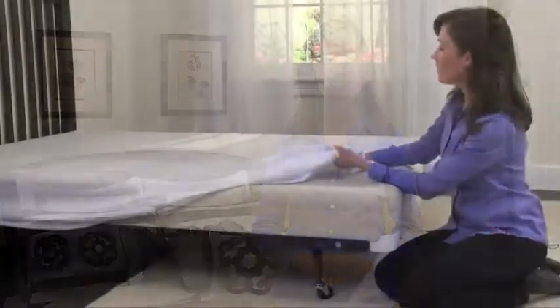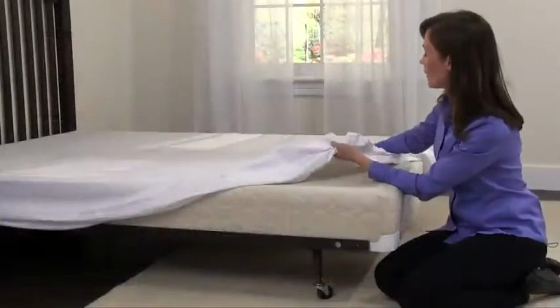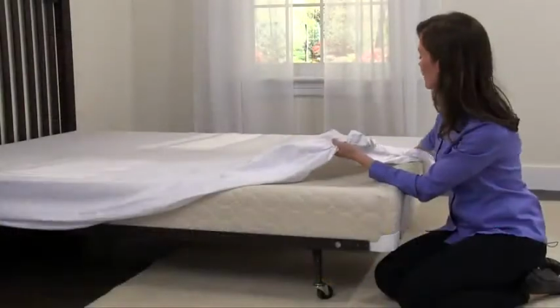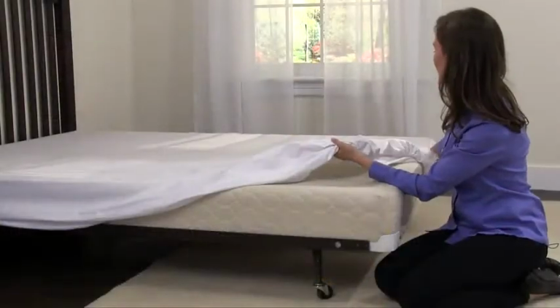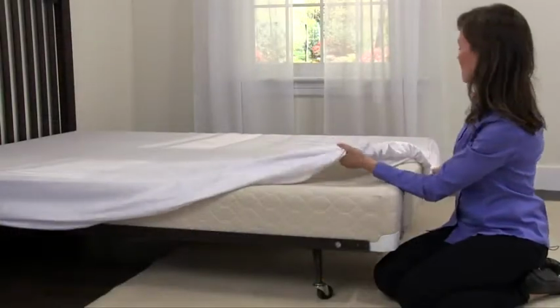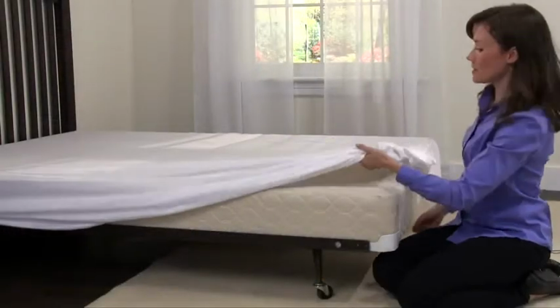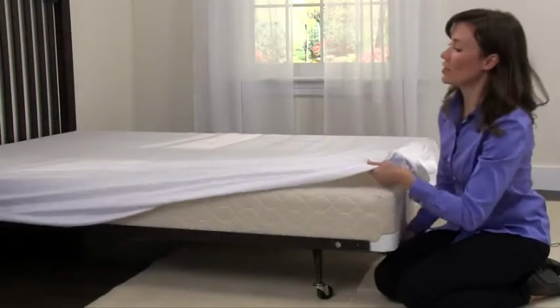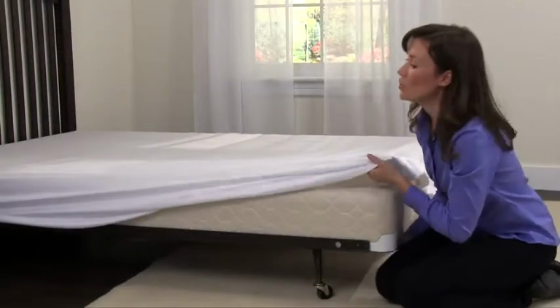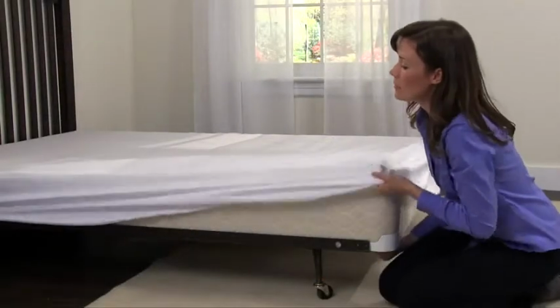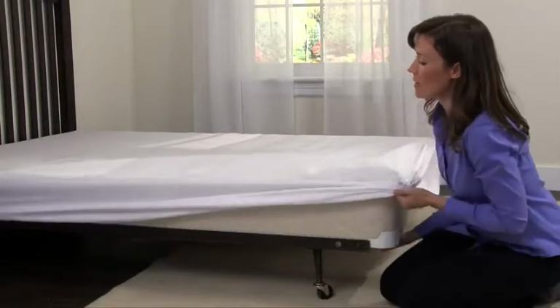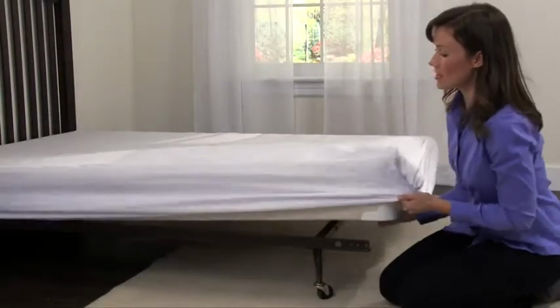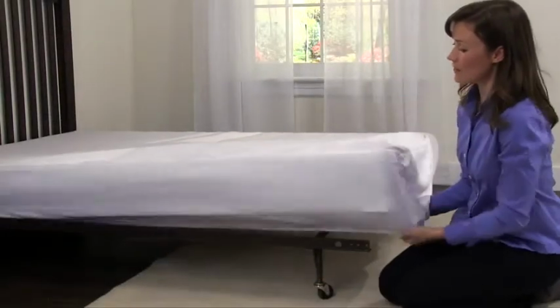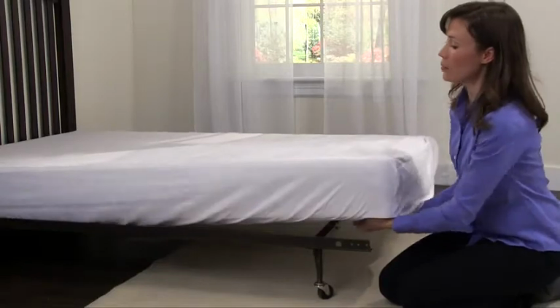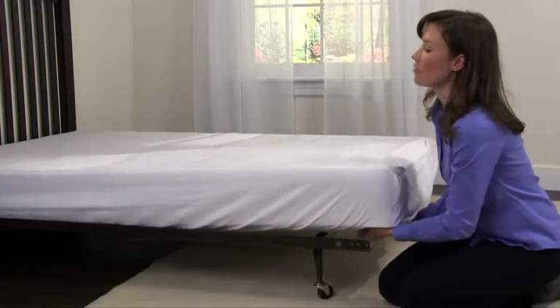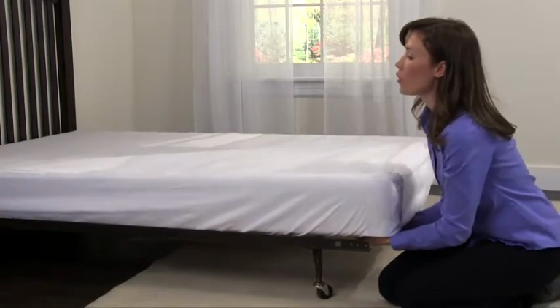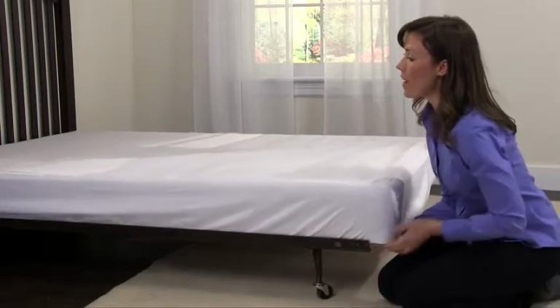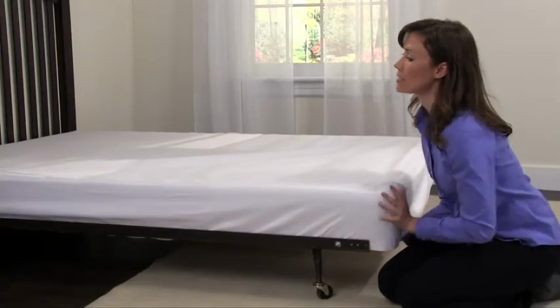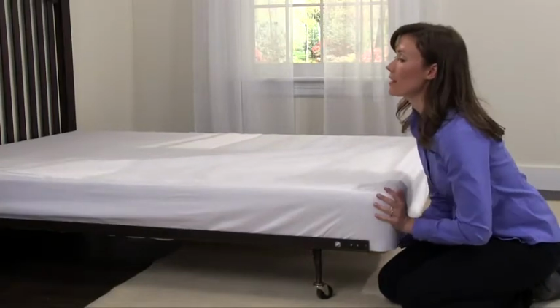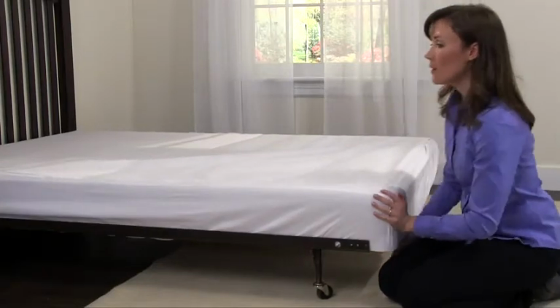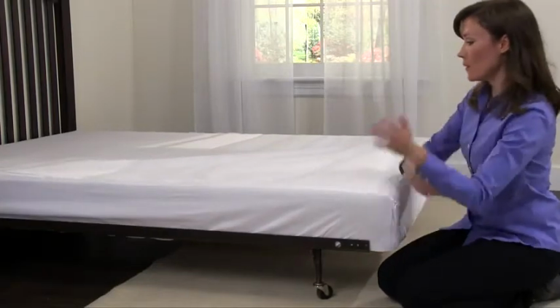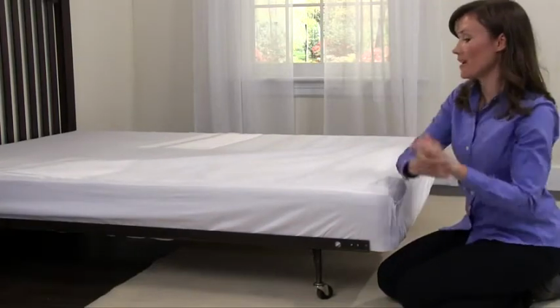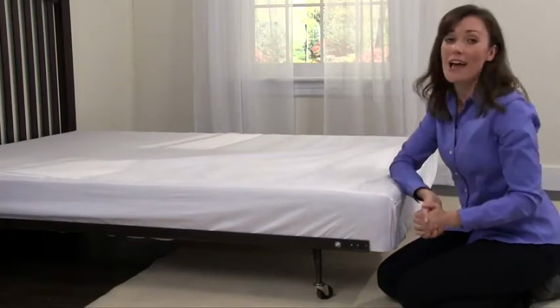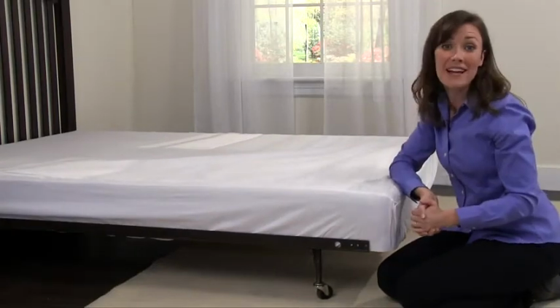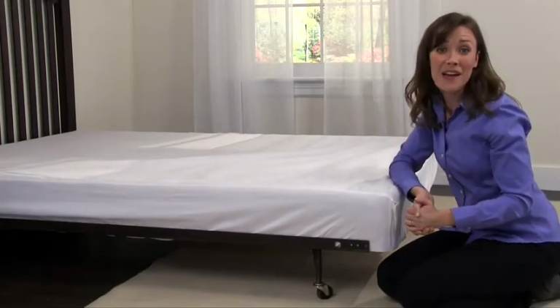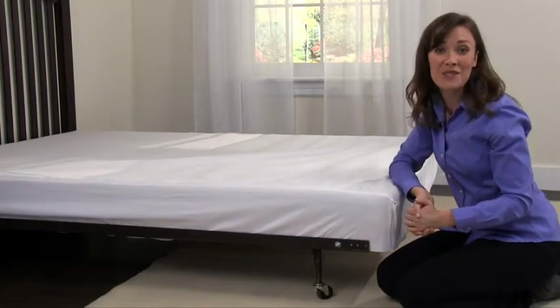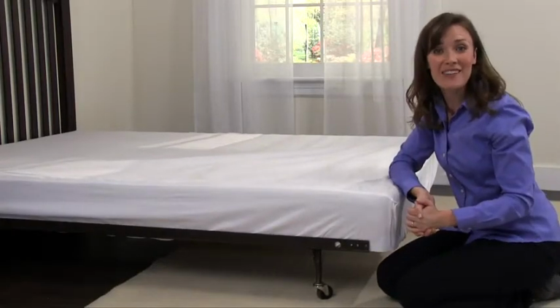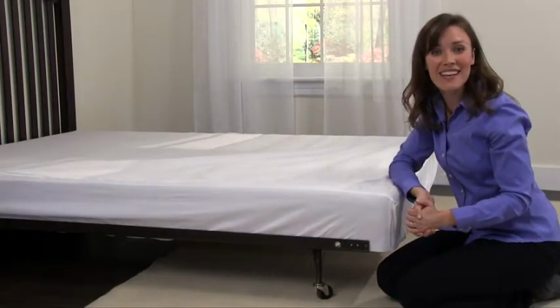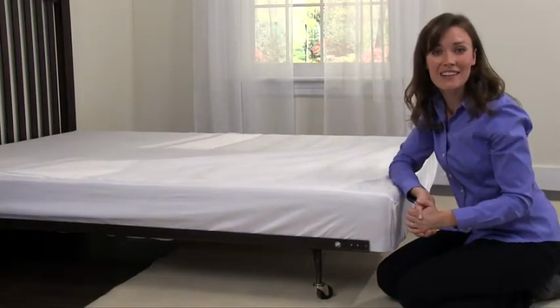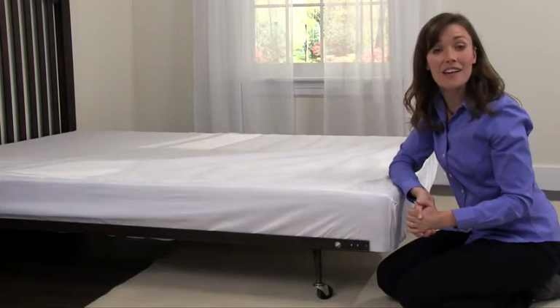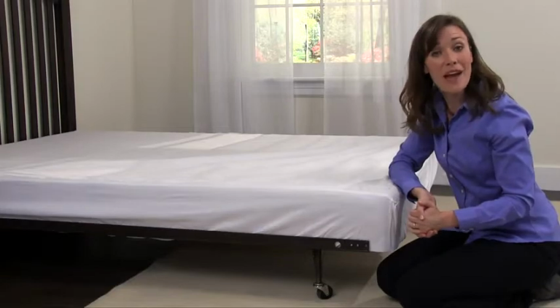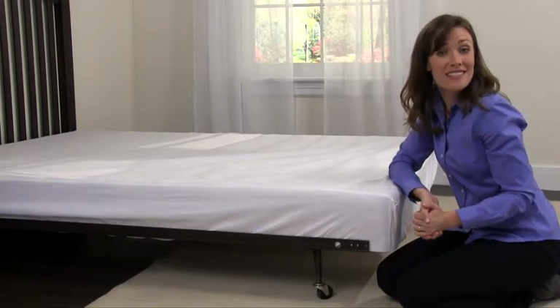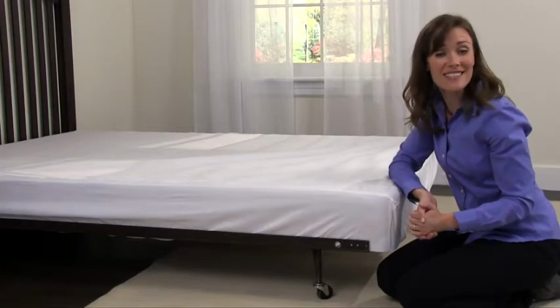The very first time you get this bed skirt, you lift up the mattress and fit the platform over the box spring. I'm glad I don't have to do that ever again. The rest is easy.